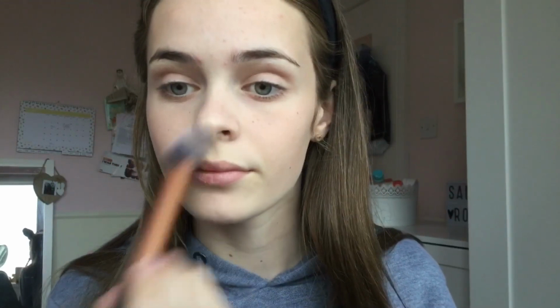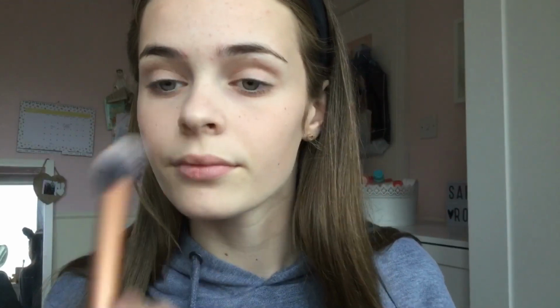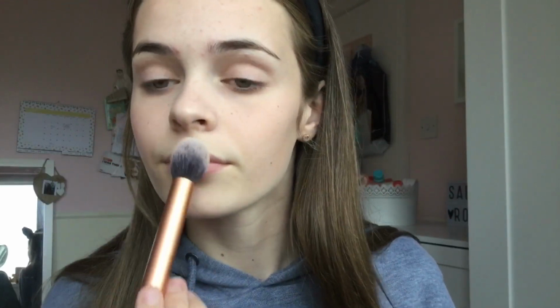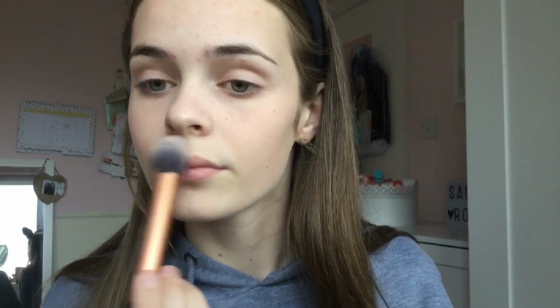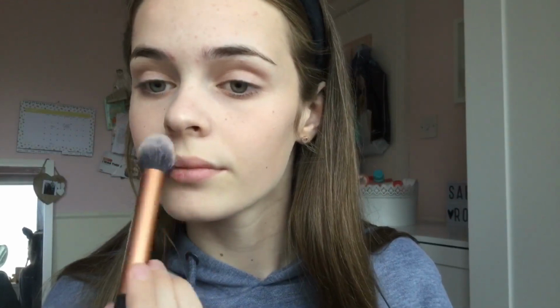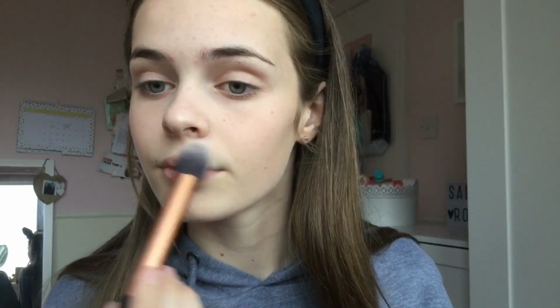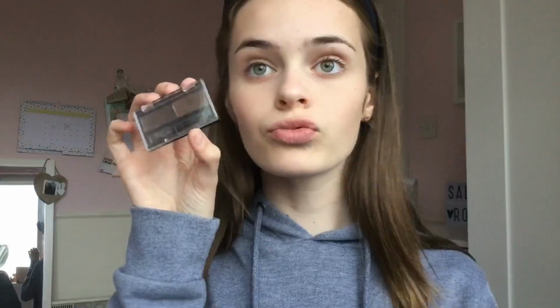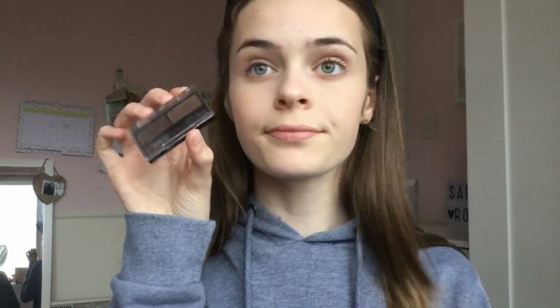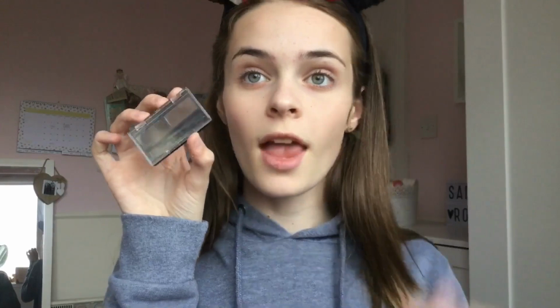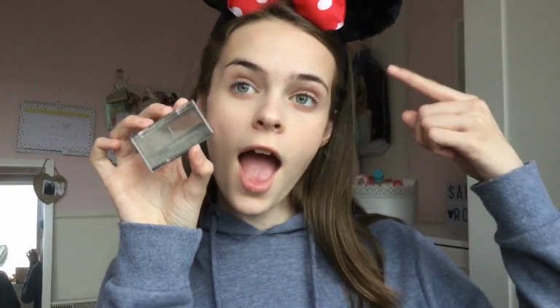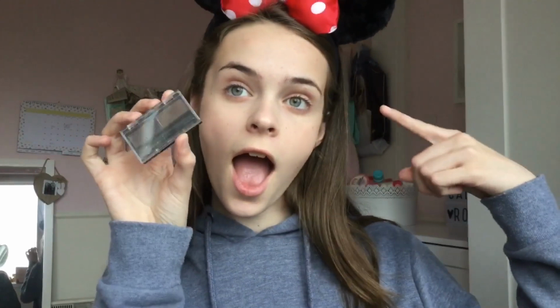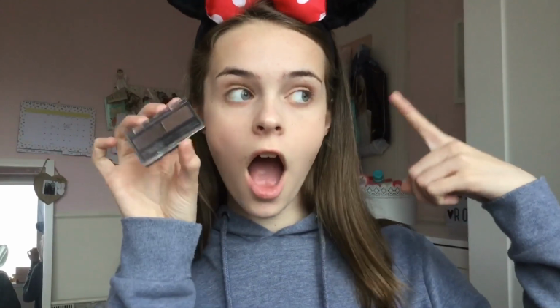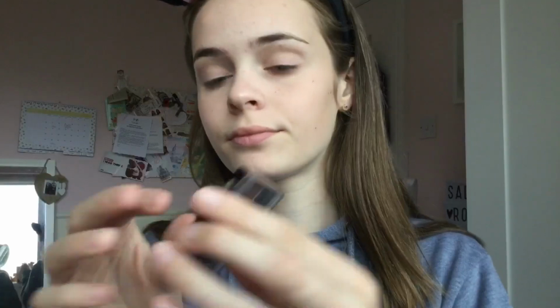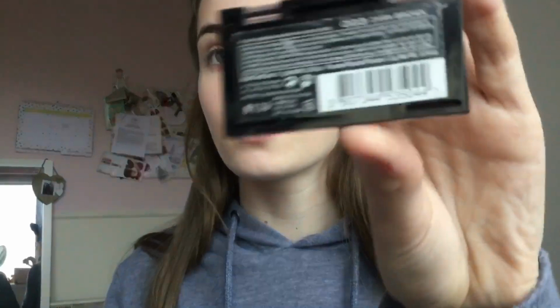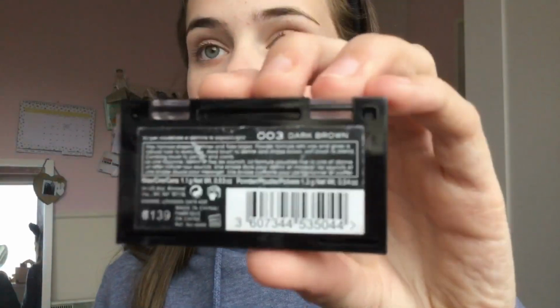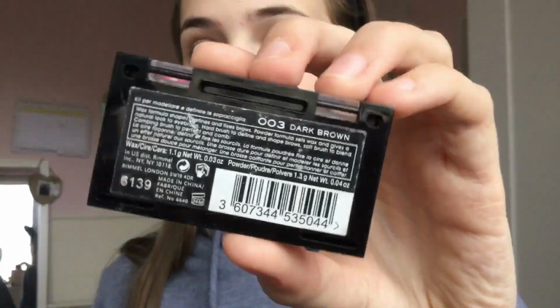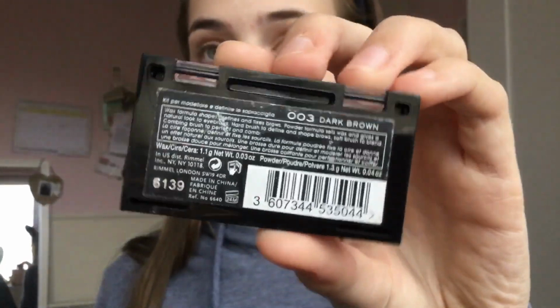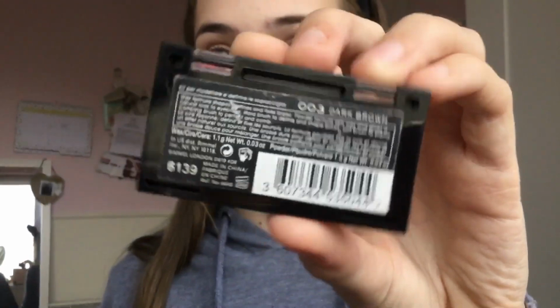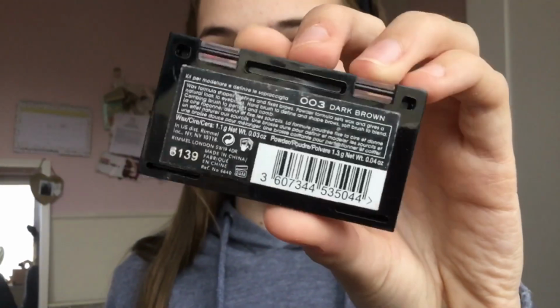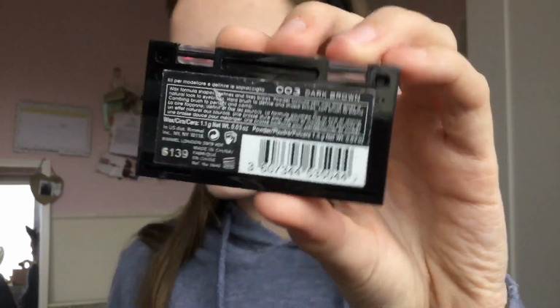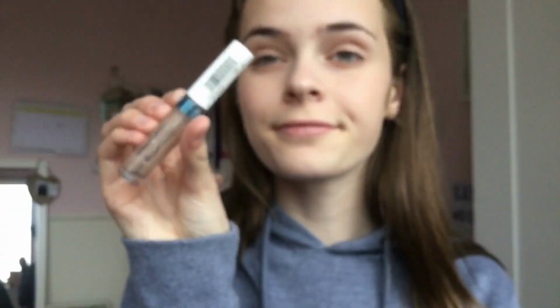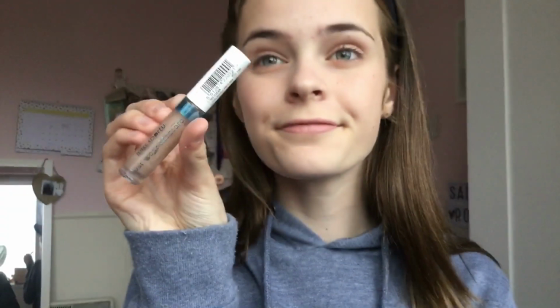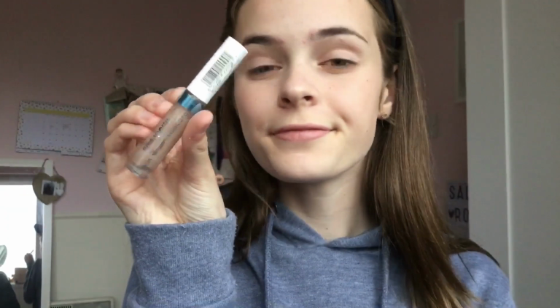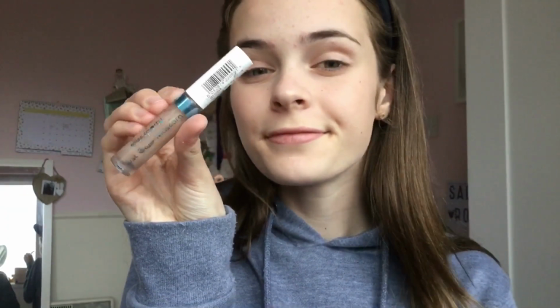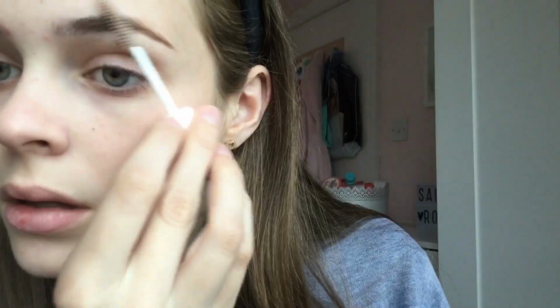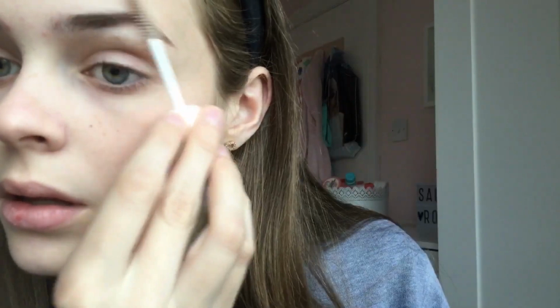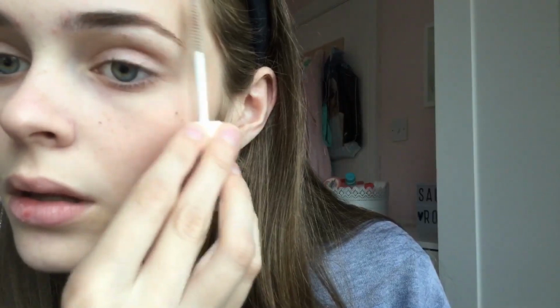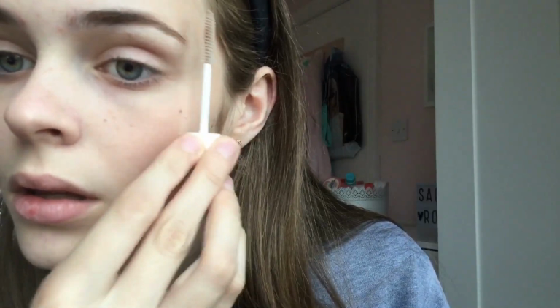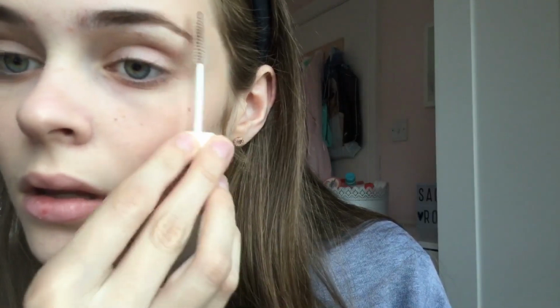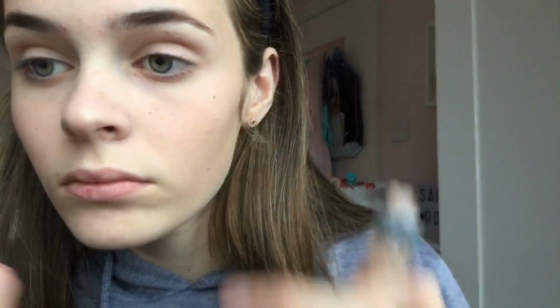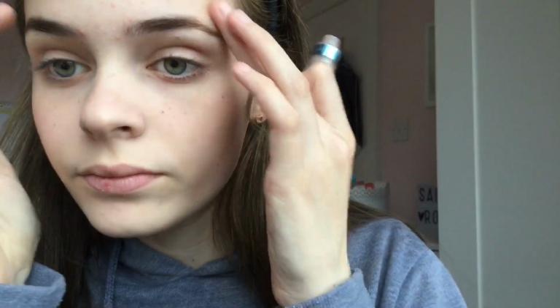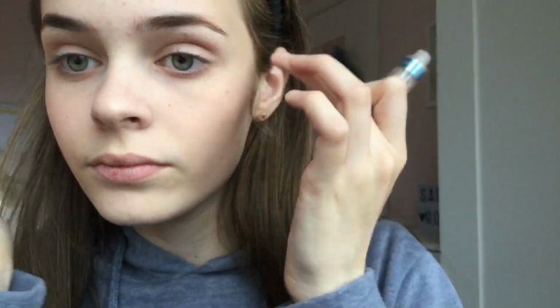Then I do my brows using the Rimmel London Brow This Way in the shade Dark Brown. I did them off camera because I do them the same way in every single makeup video. I just set them with my brow gel and that is my brows done — very simple and easy.